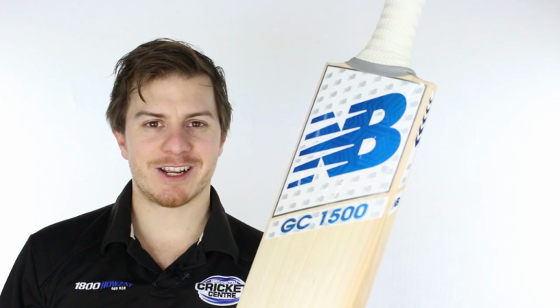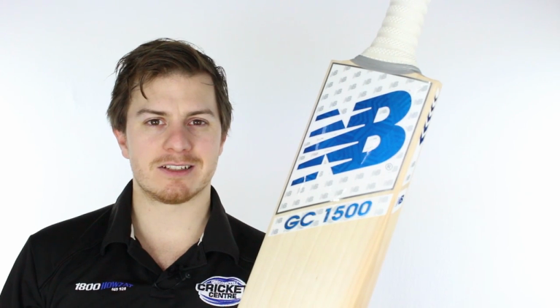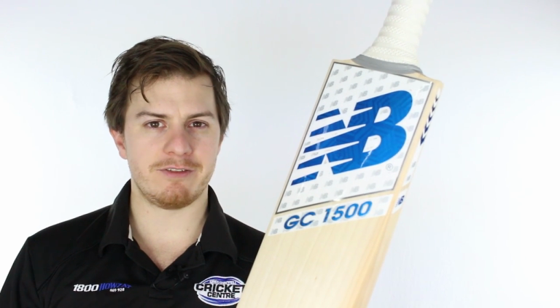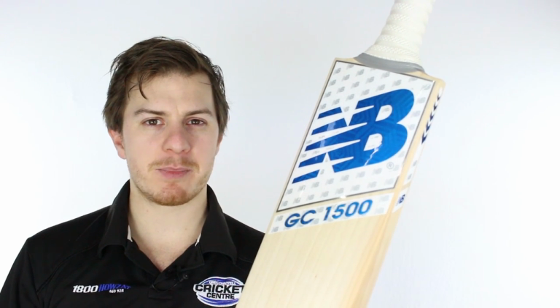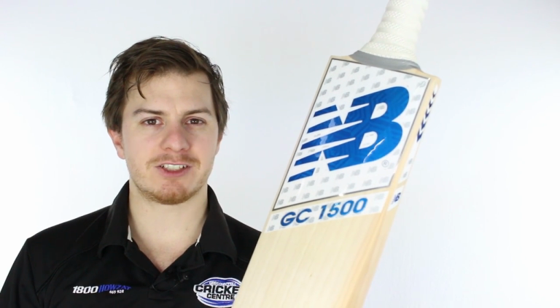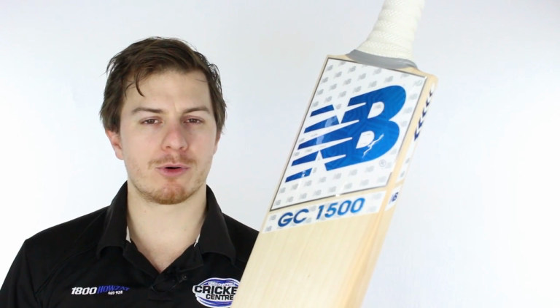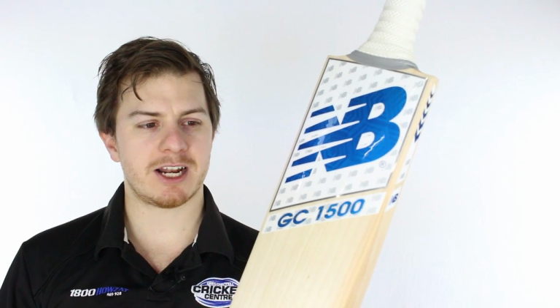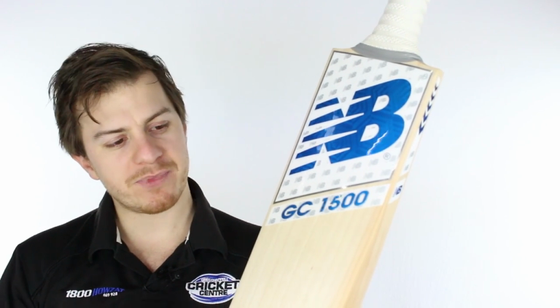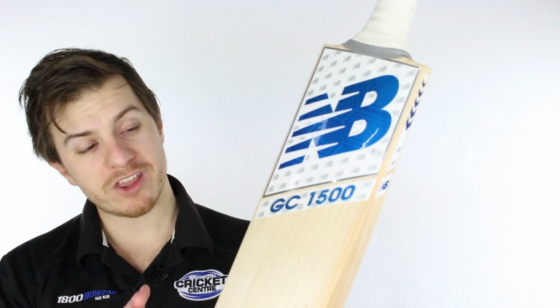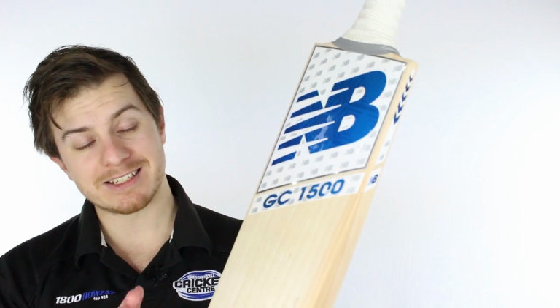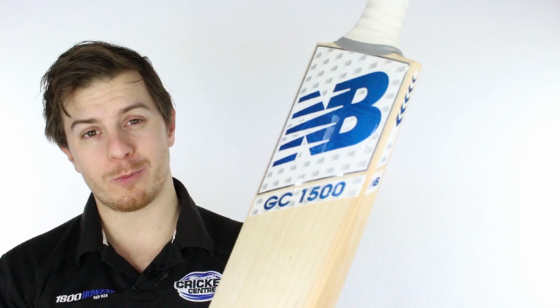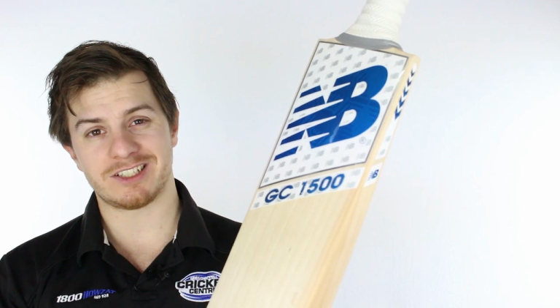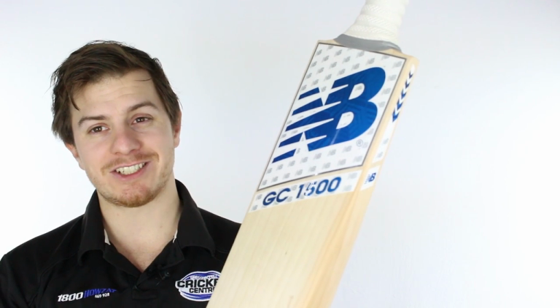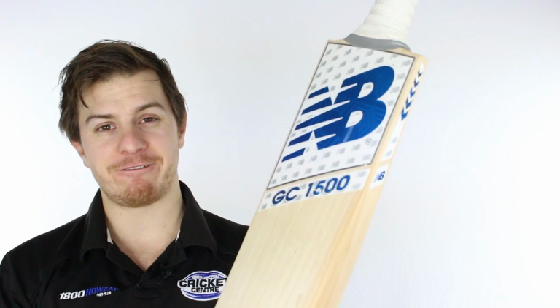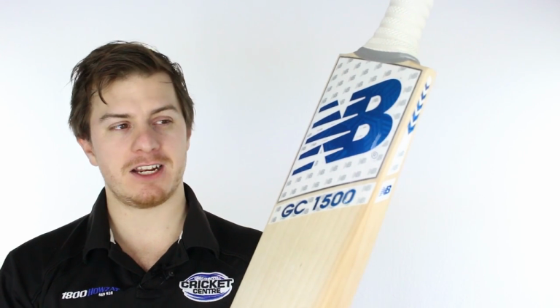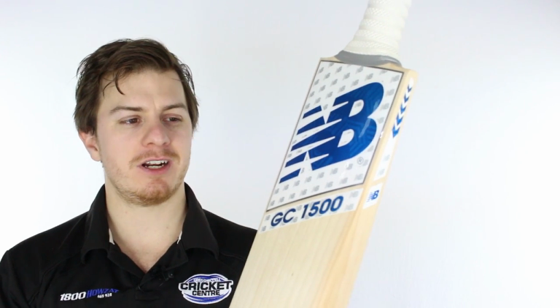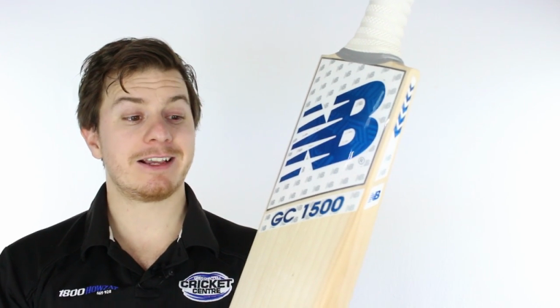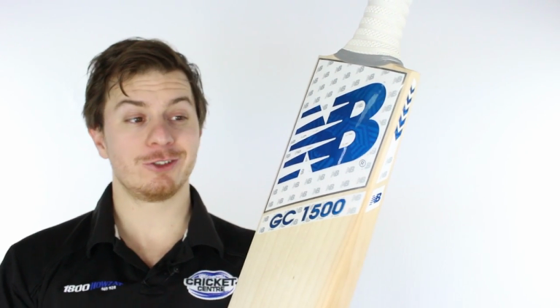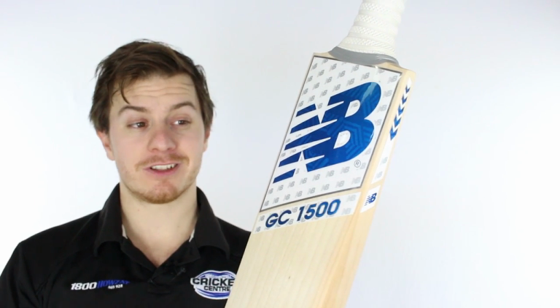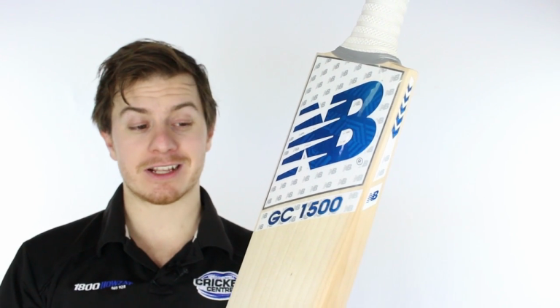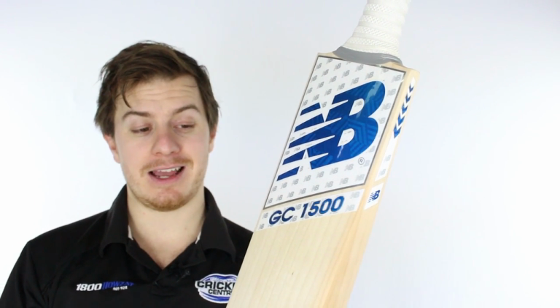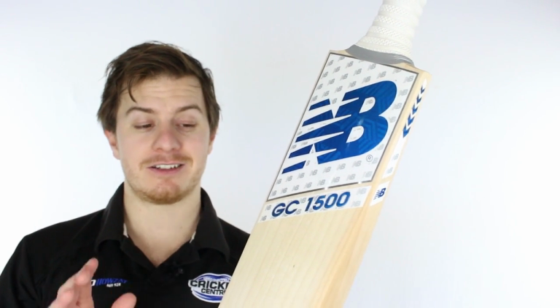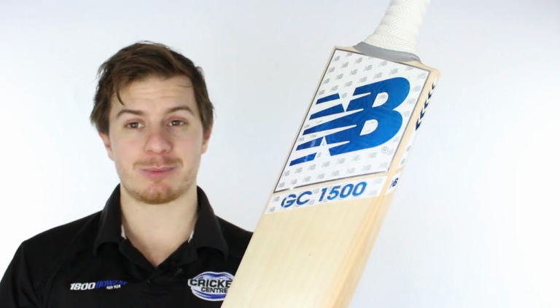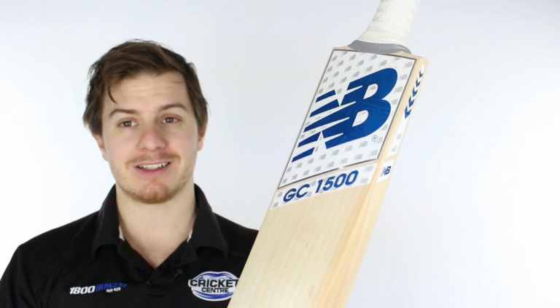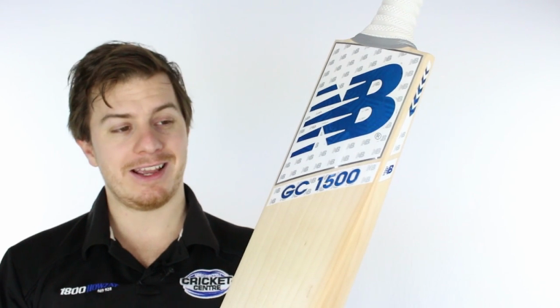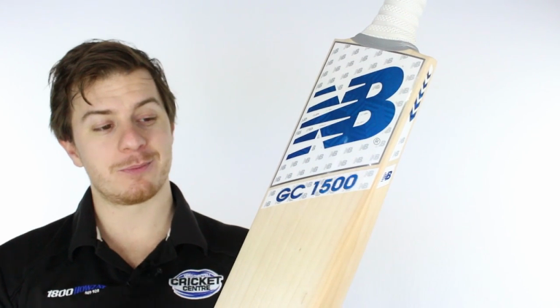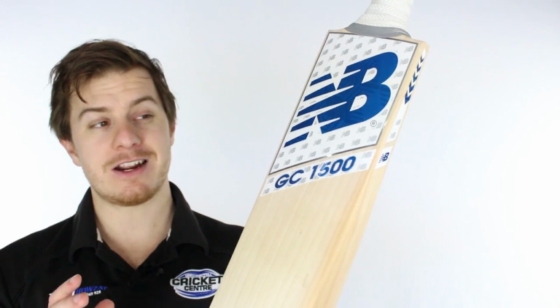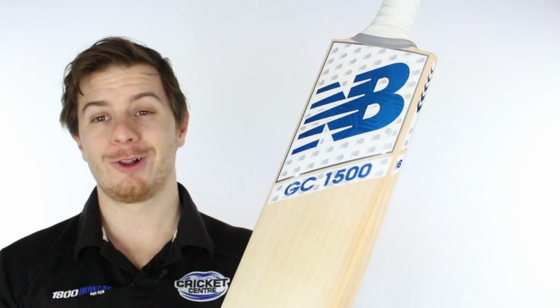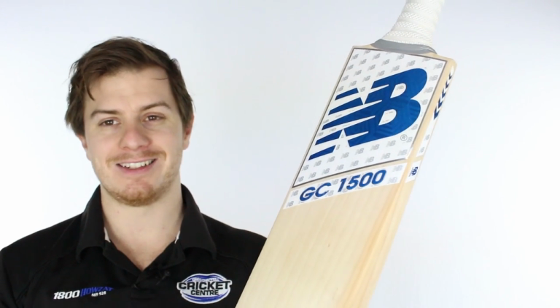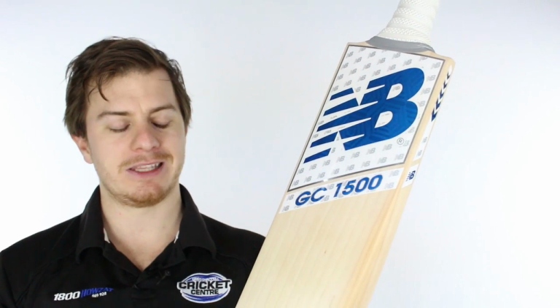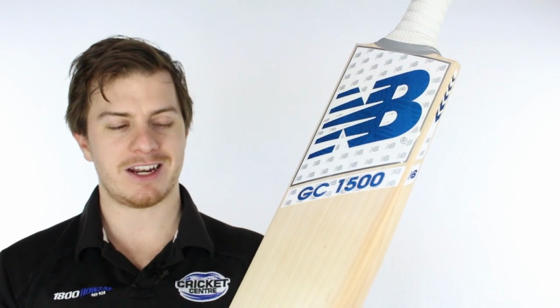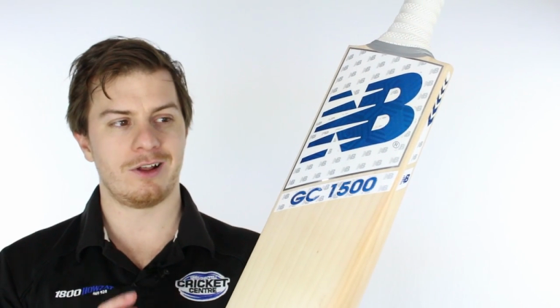G'day guys, it's Steve here from the Gregg Chapel Cricket Centre and with me is the New Balance GC1500, exclusive to the Cricket Centre and not surprisingly in some pretty cool colours — and we like it a lot.